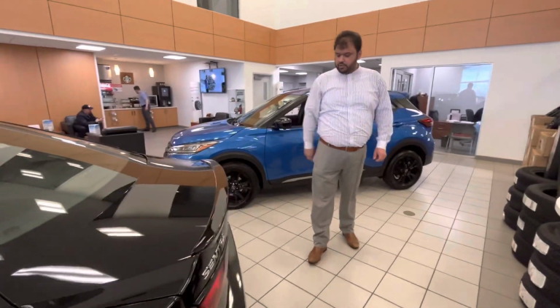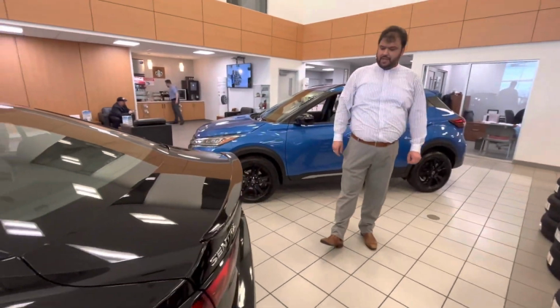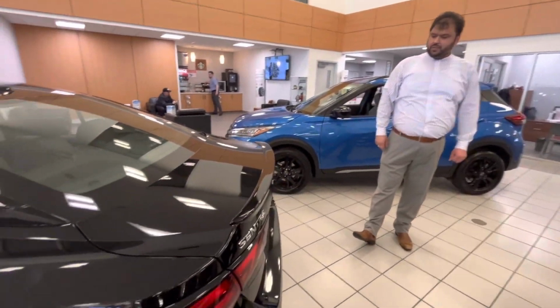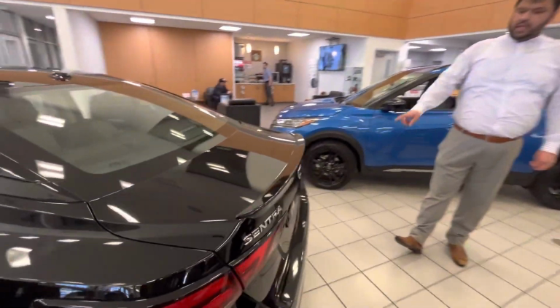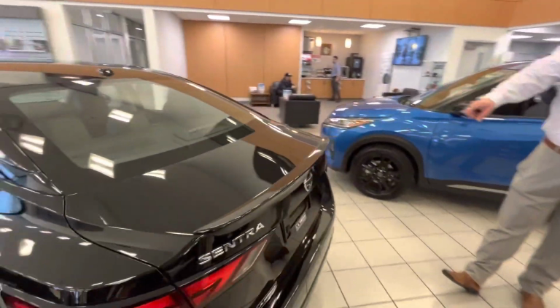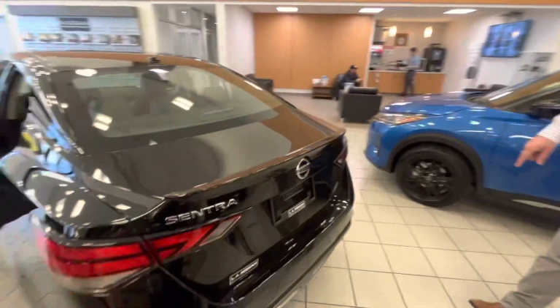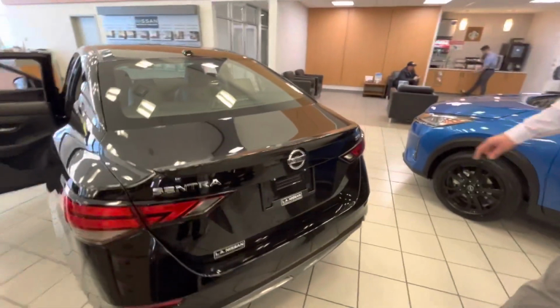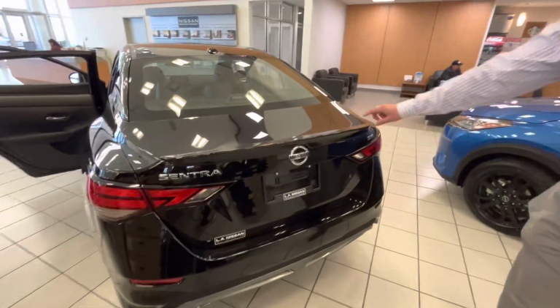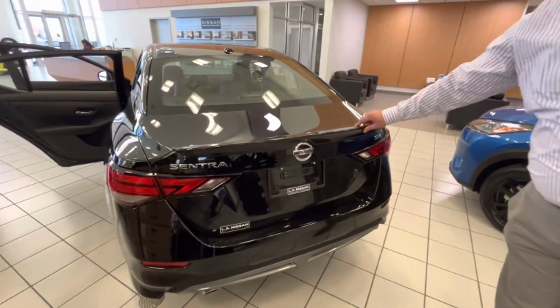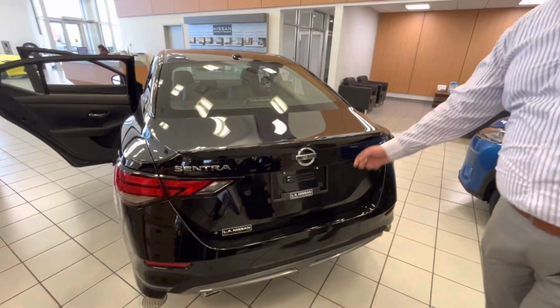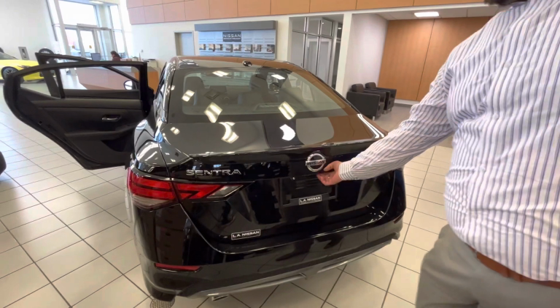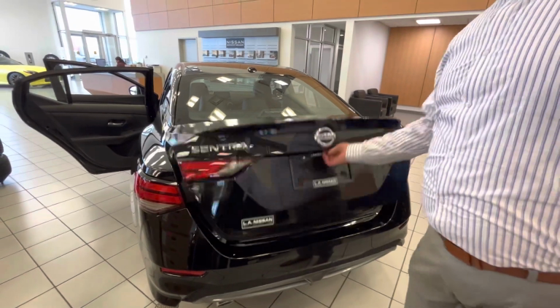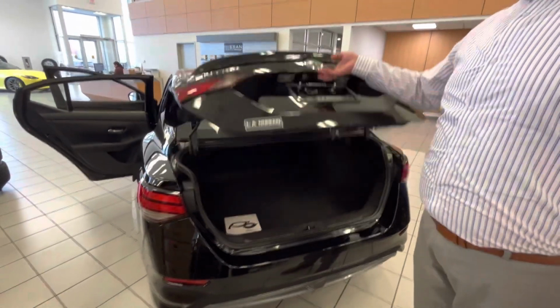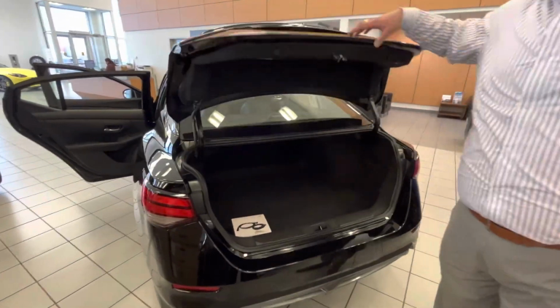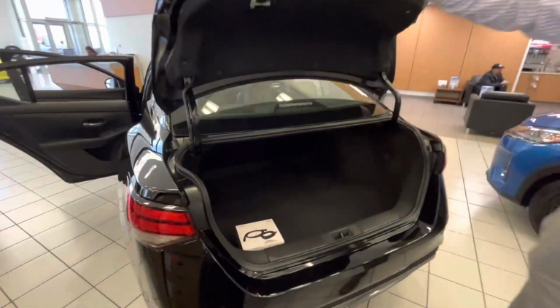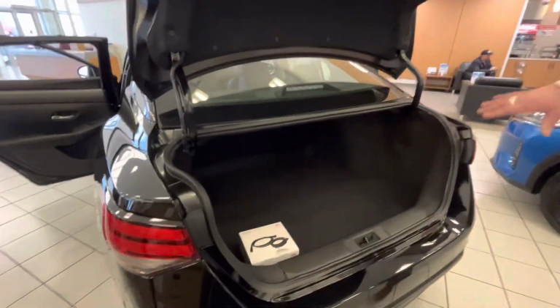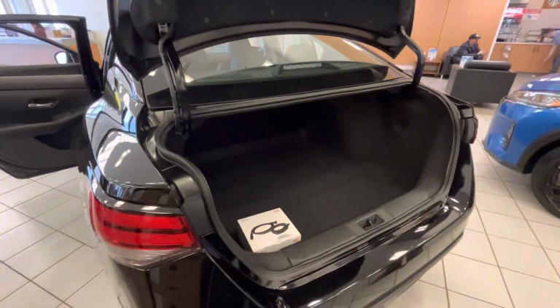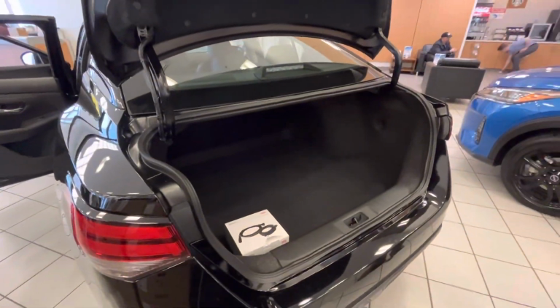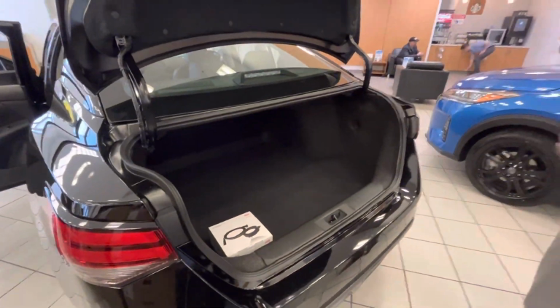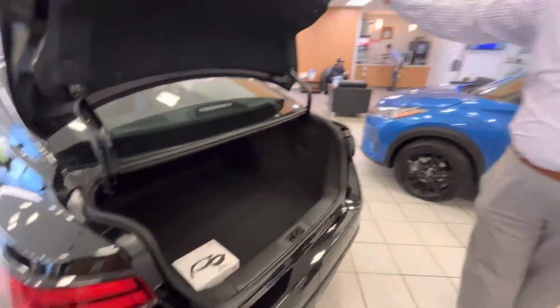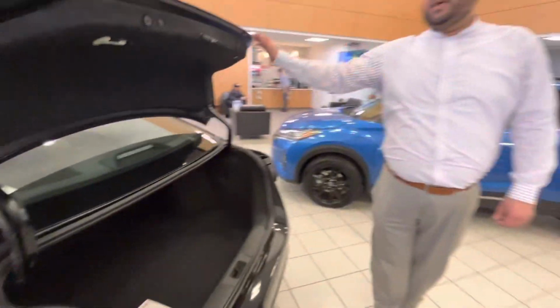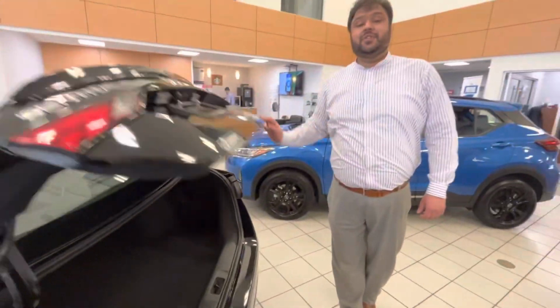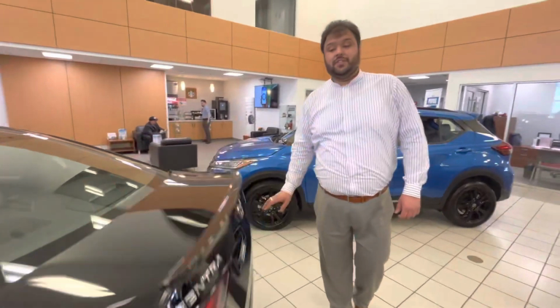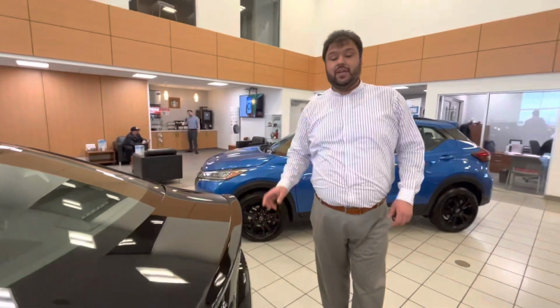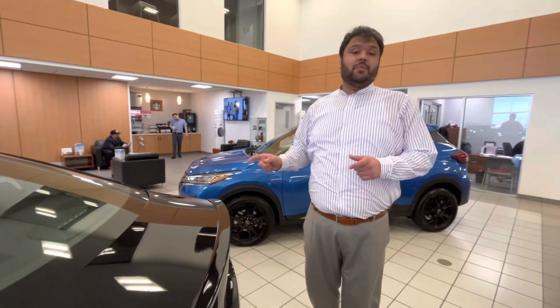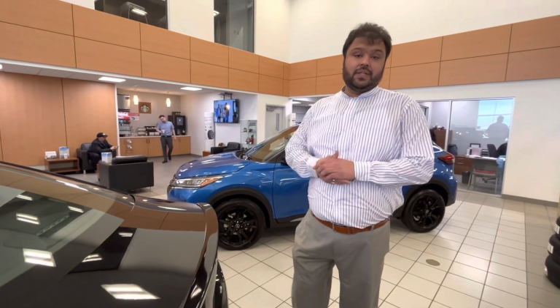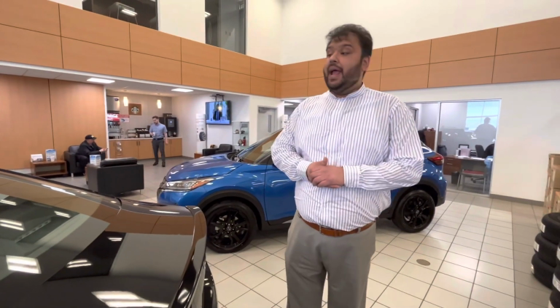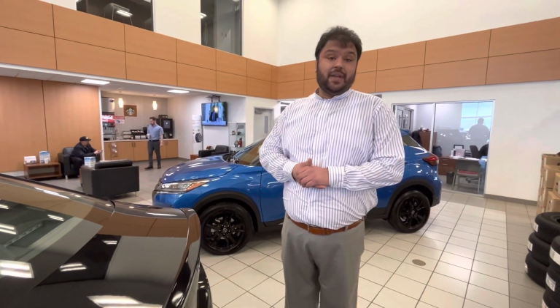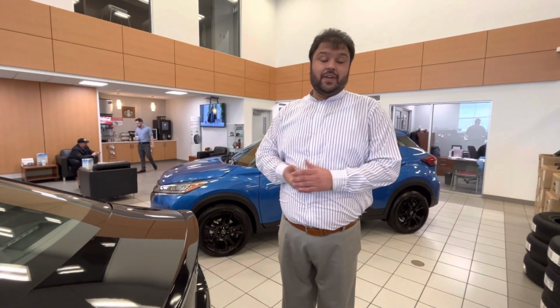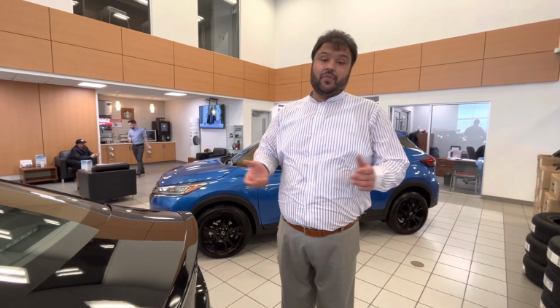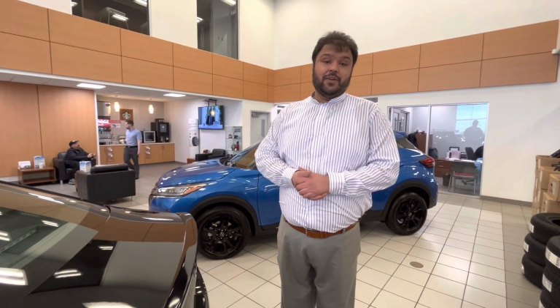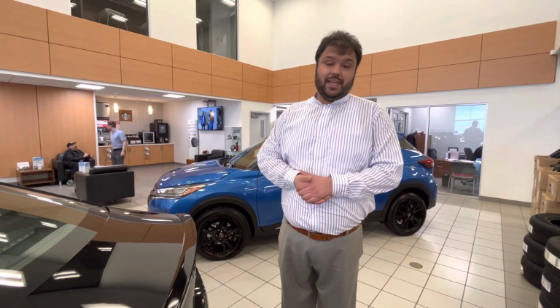Show you the rear exterior also — nice SR badging, and you do get your spoiler as well. Tons of space in the trunk for any storage needs you may have. Let me know what you think about this vehicle. It is available for sale and immediate delivery. Looking forward to your next visit. Thank you.